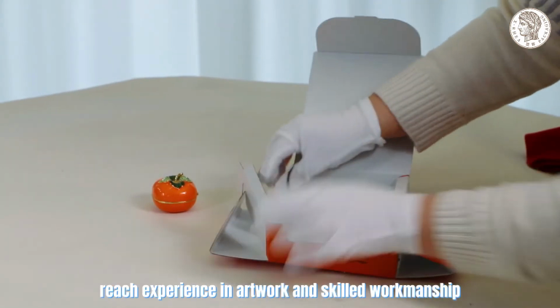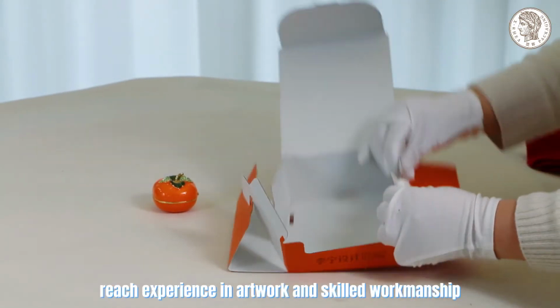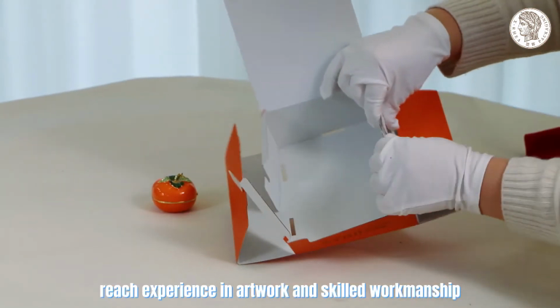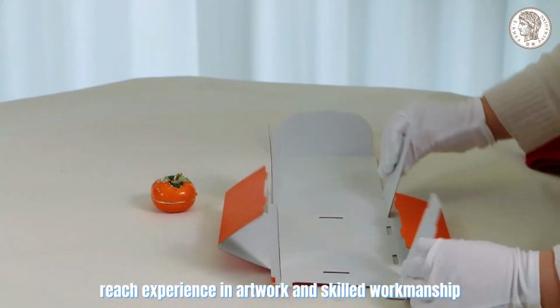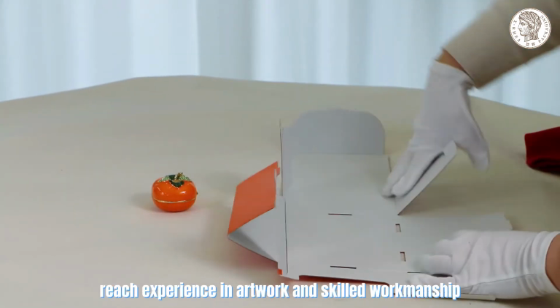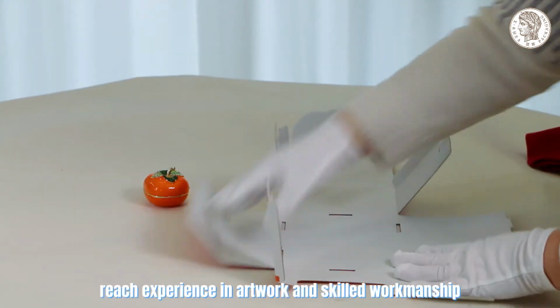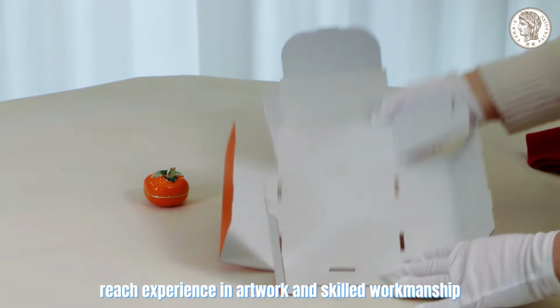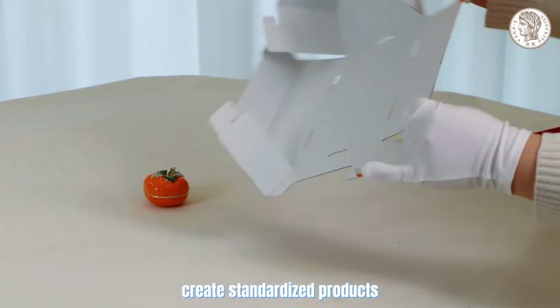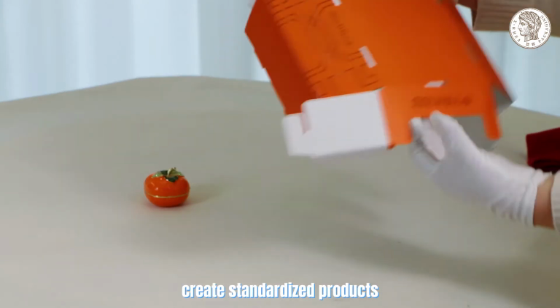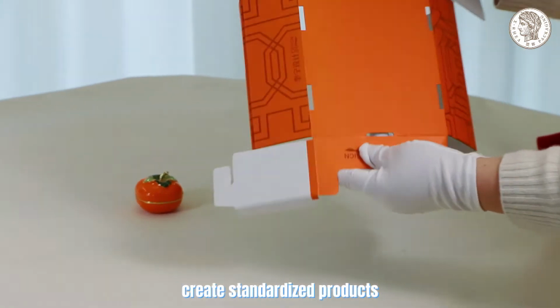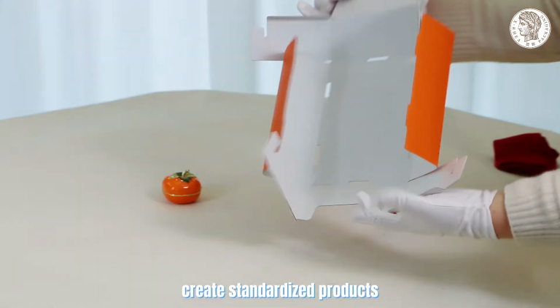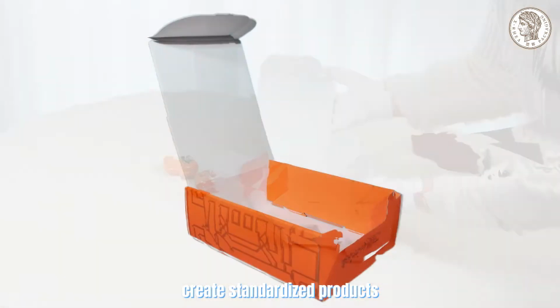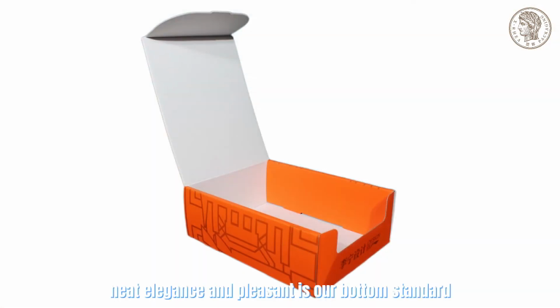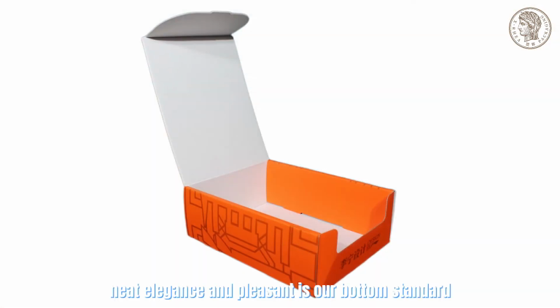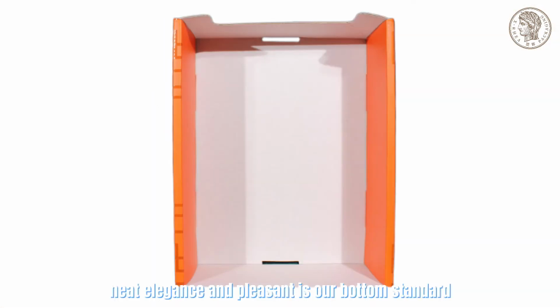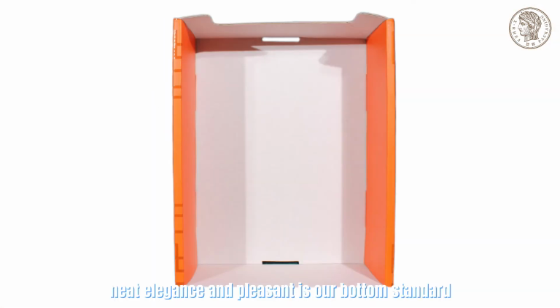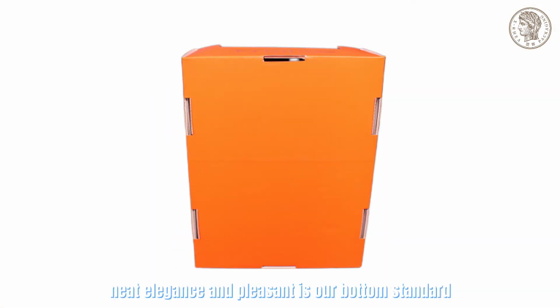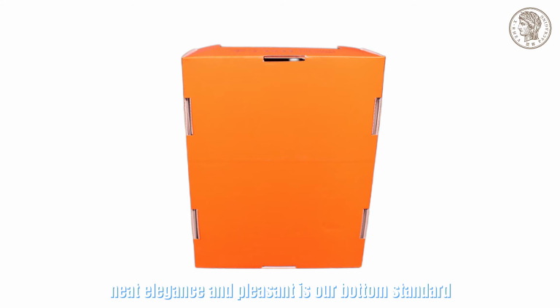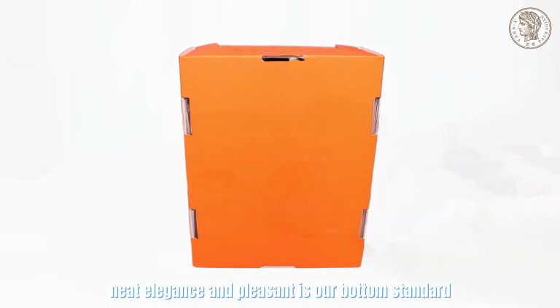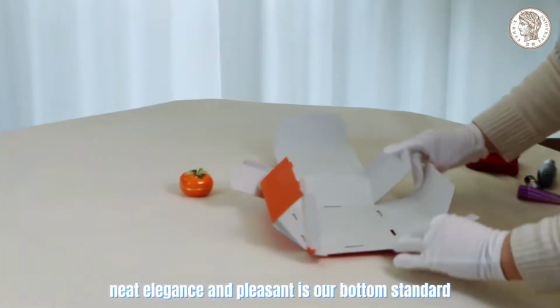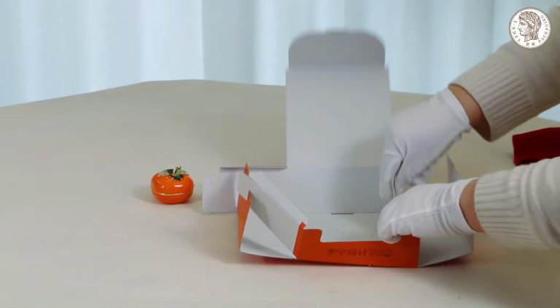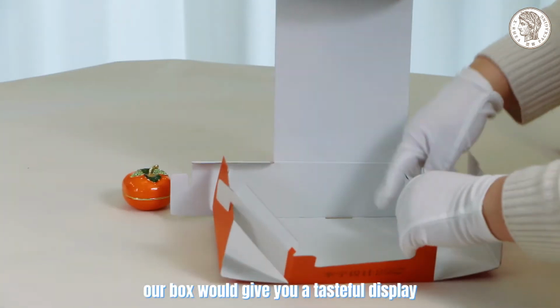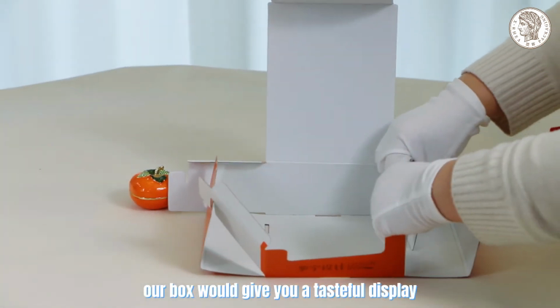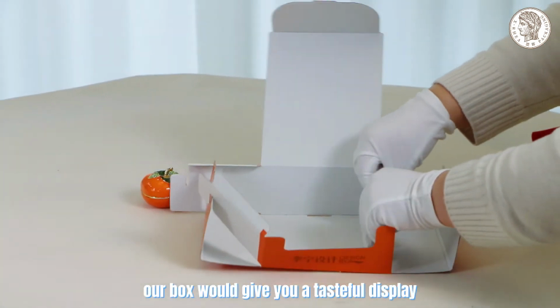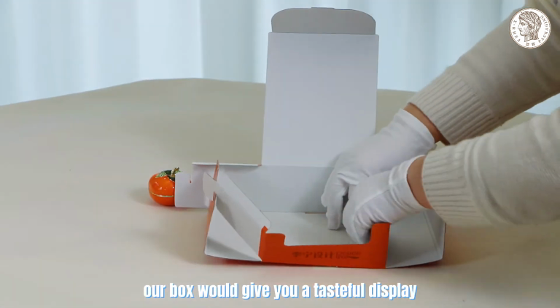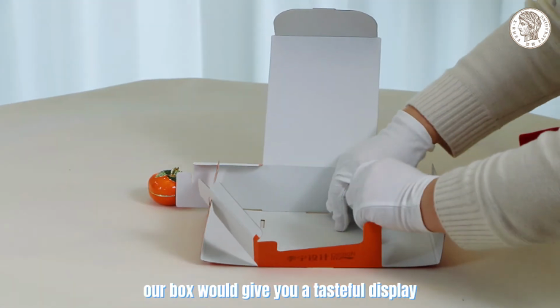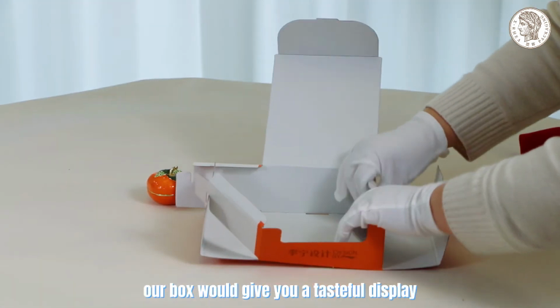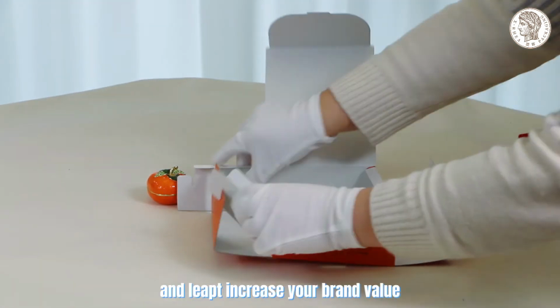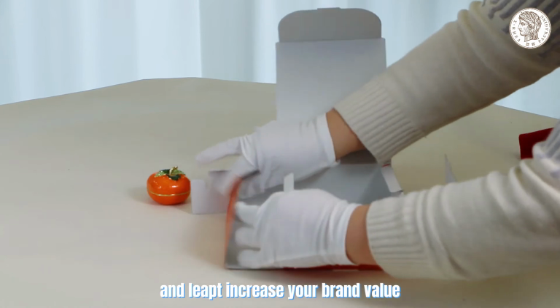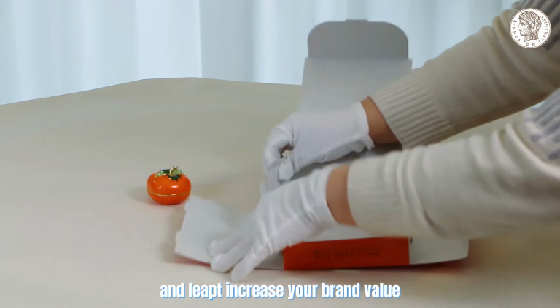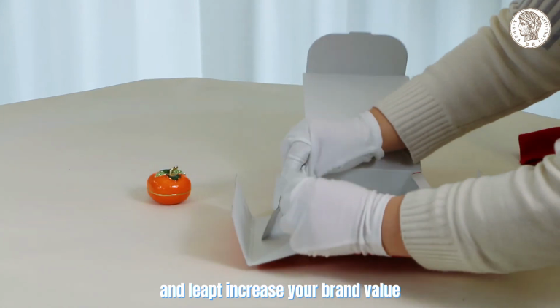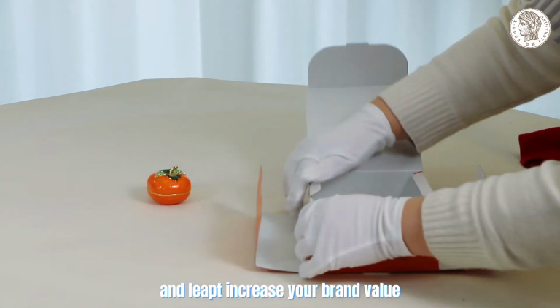Rich experience in artwork and skilled workmanship creates standardized products. Neat elegance and pleasant is our bottom standard. Our box would give you a tasteful display, and help increase your brand value.